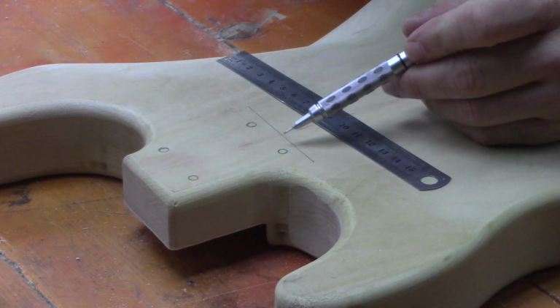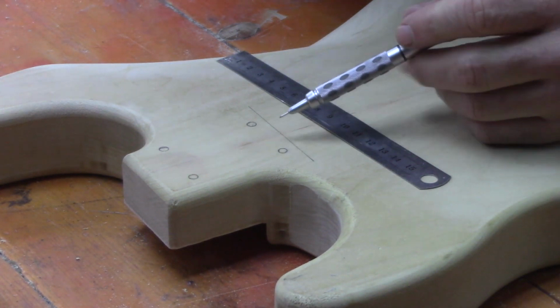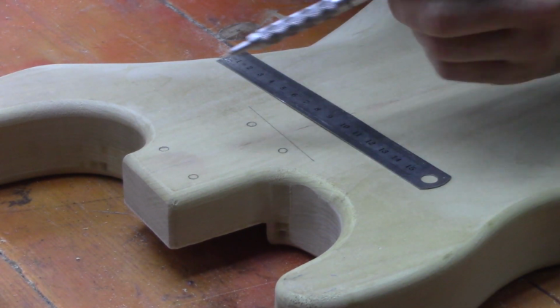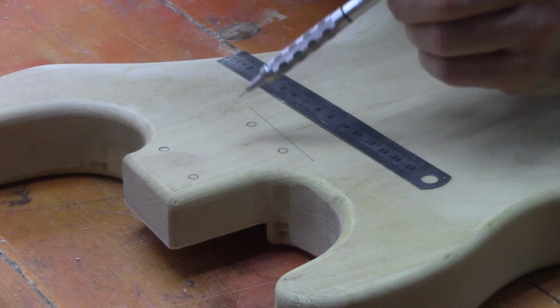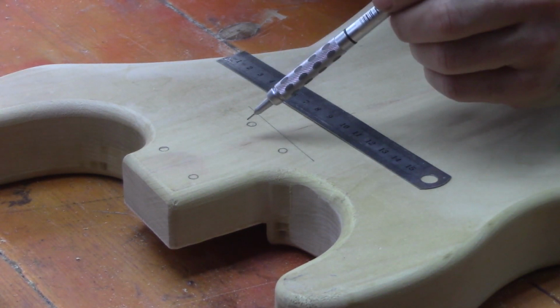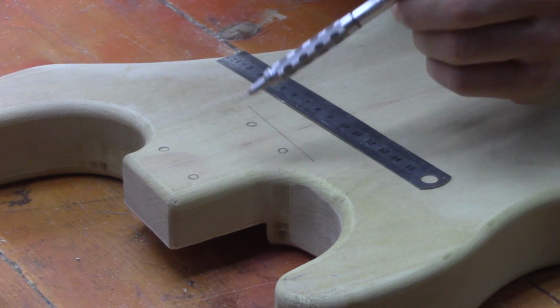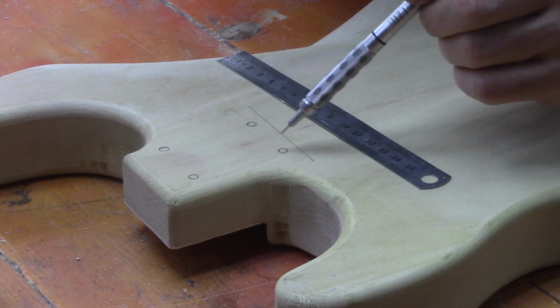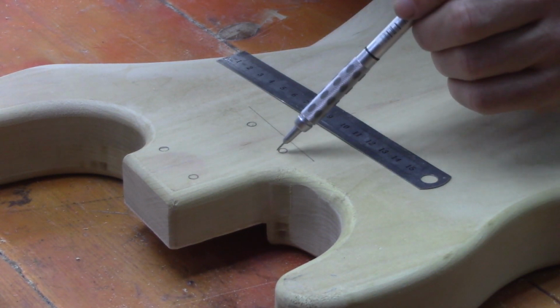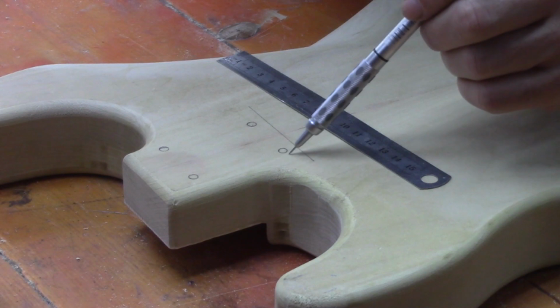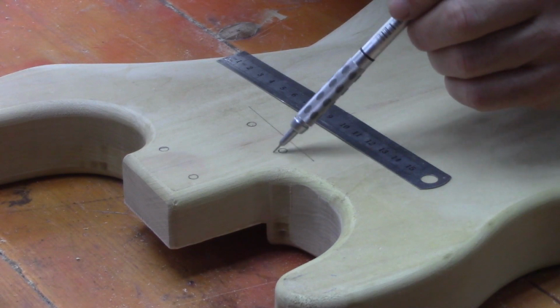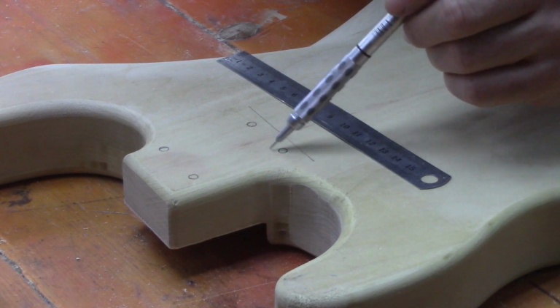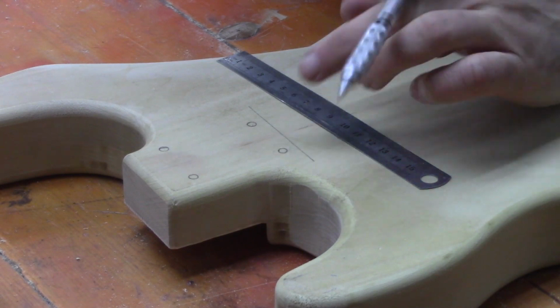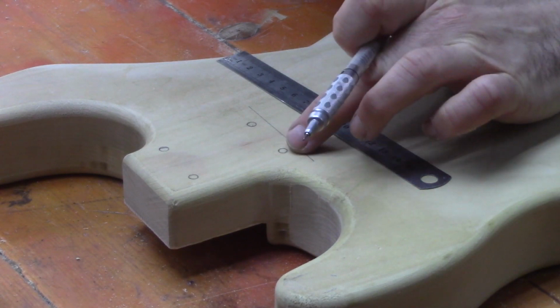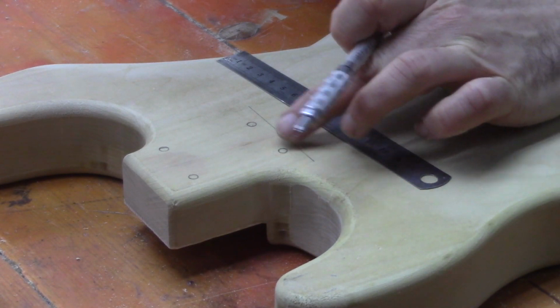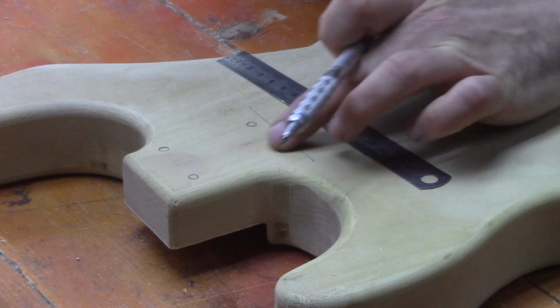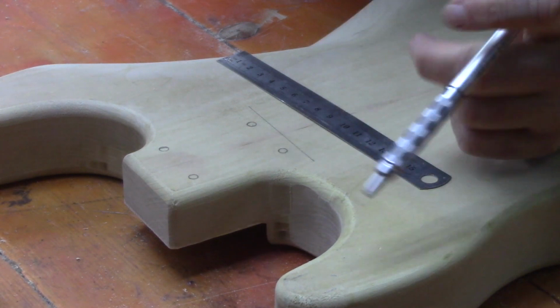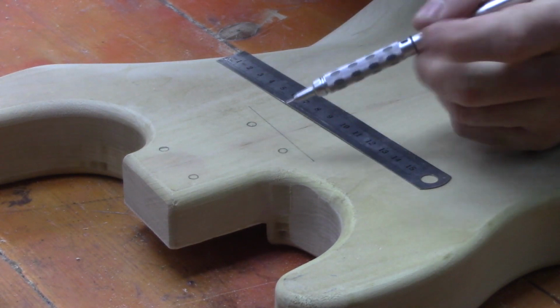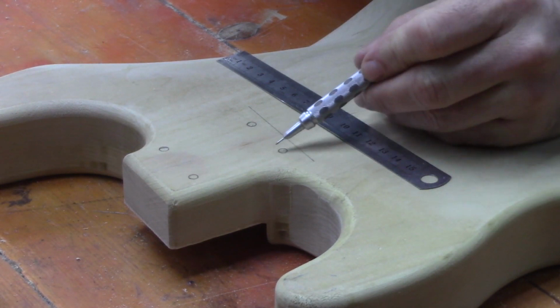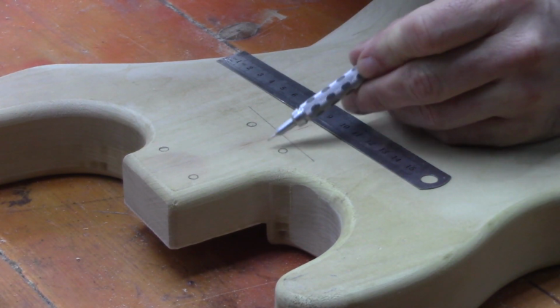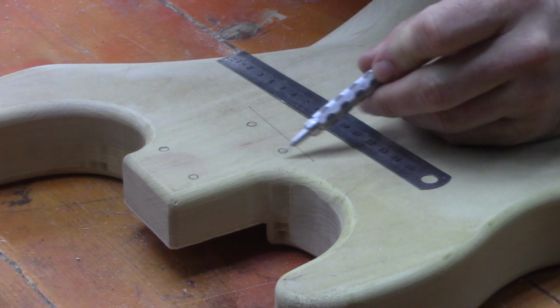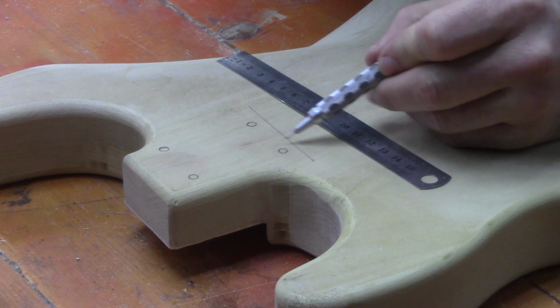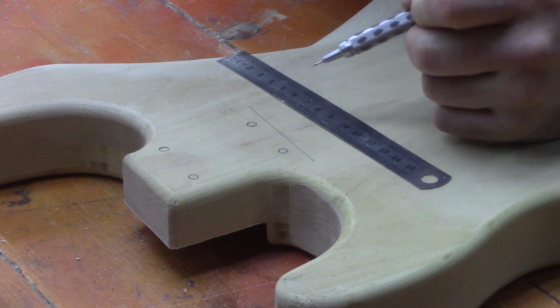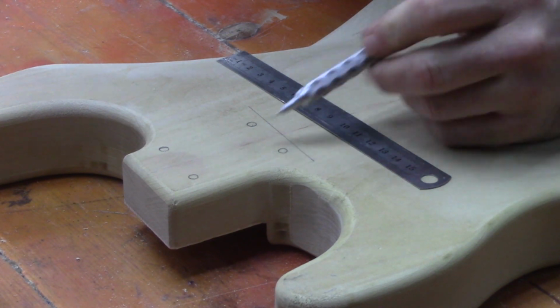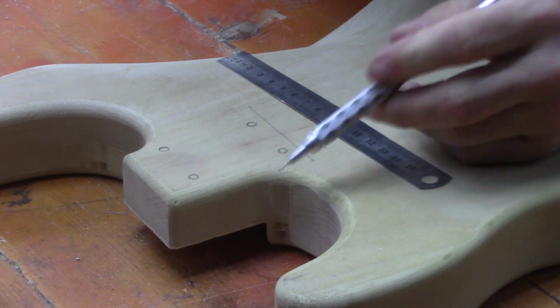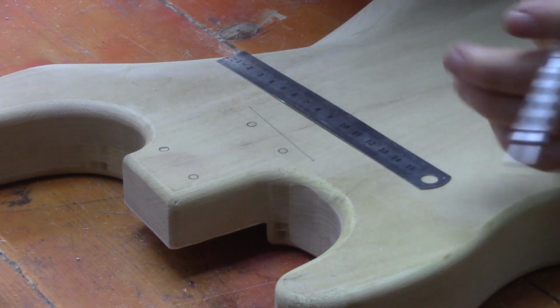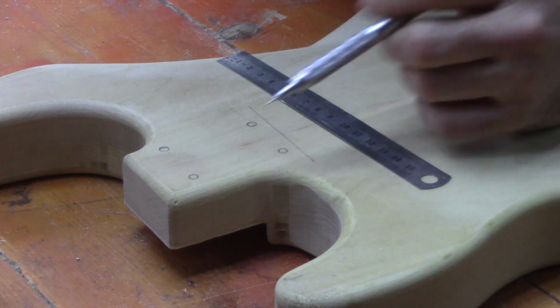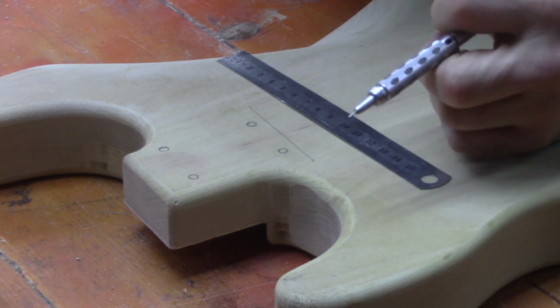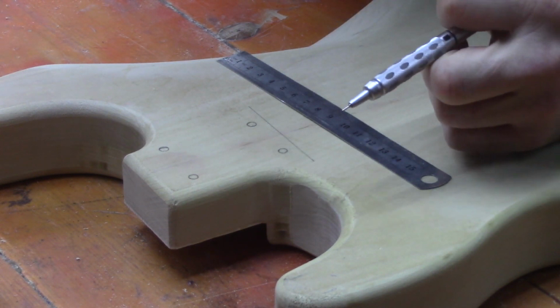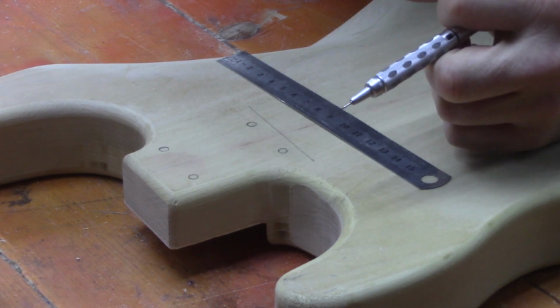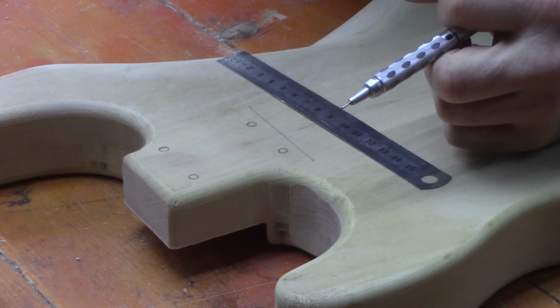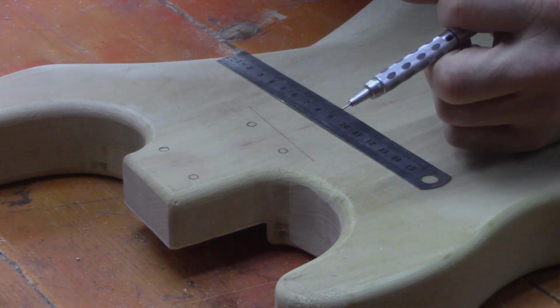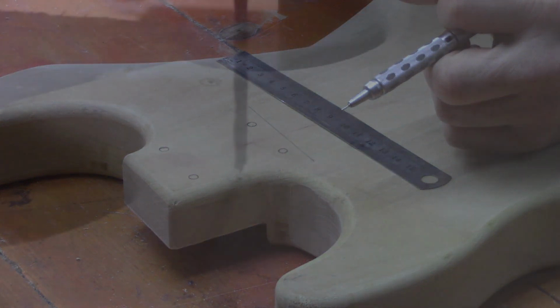With those four holes marked, we can drill through and then oversize them and counter-sink them just so they'll accept their string ferrules. We'll go over to the drill press and drill these out now.